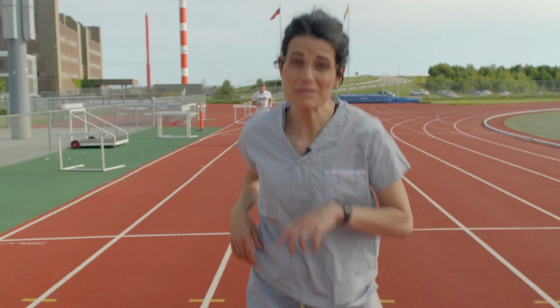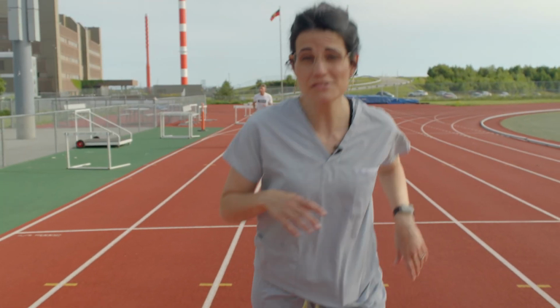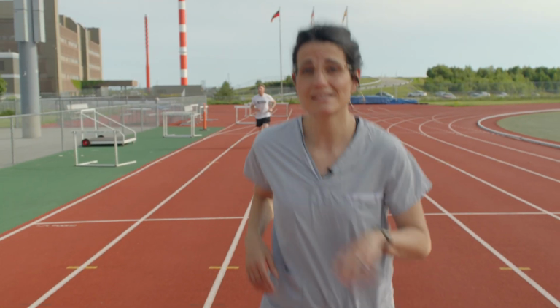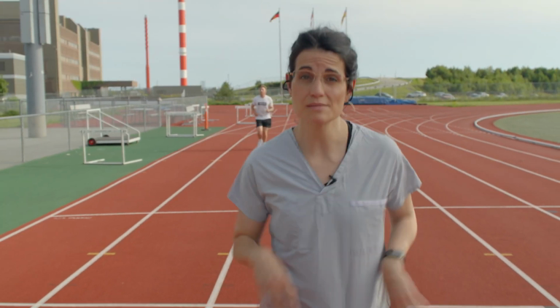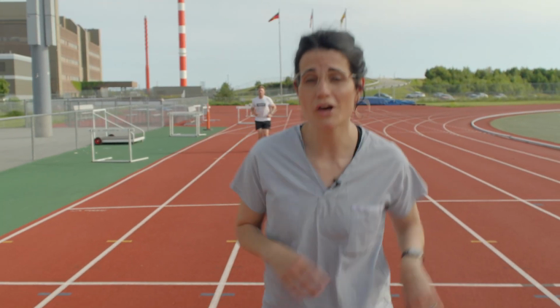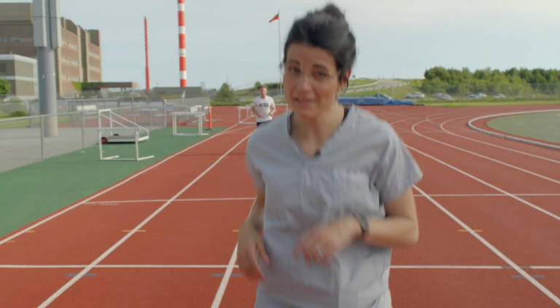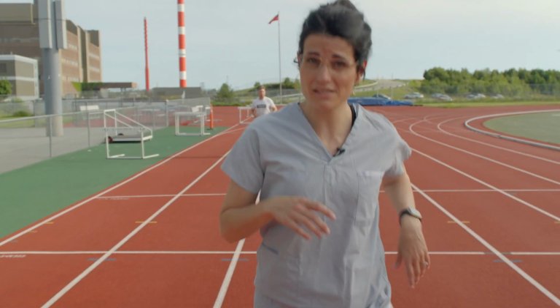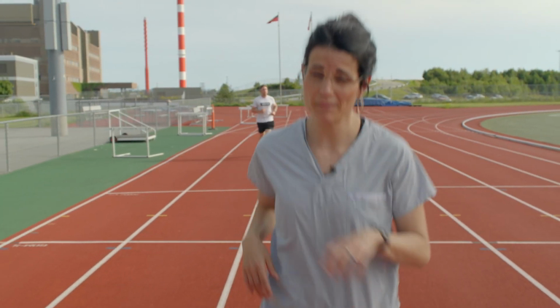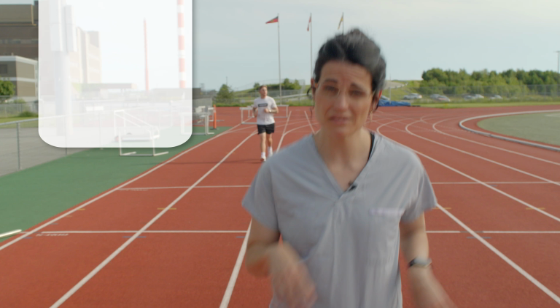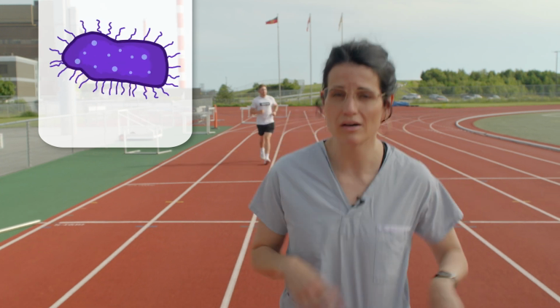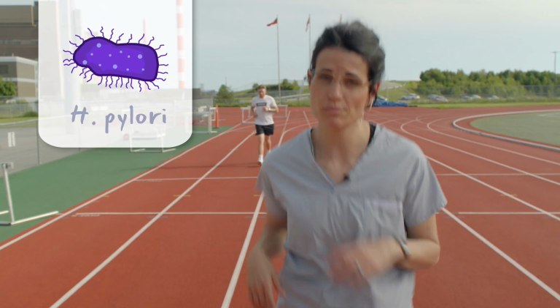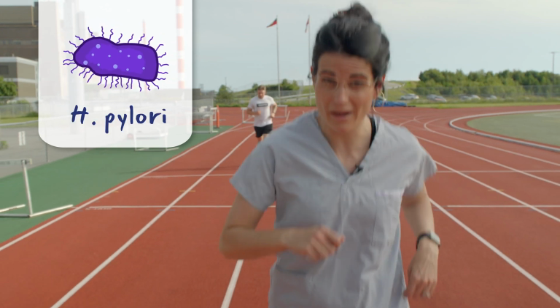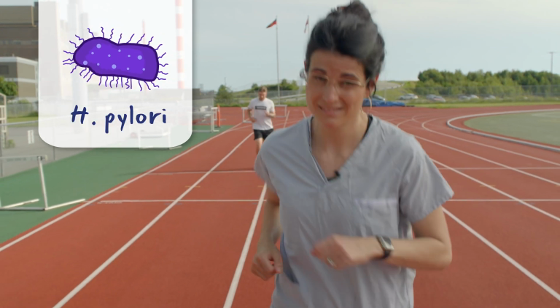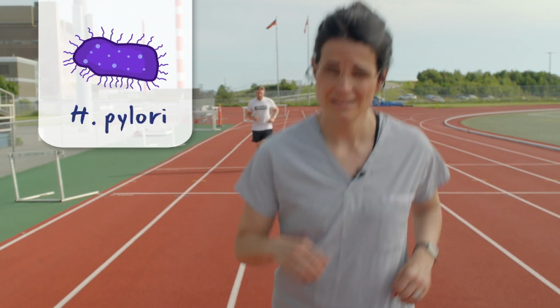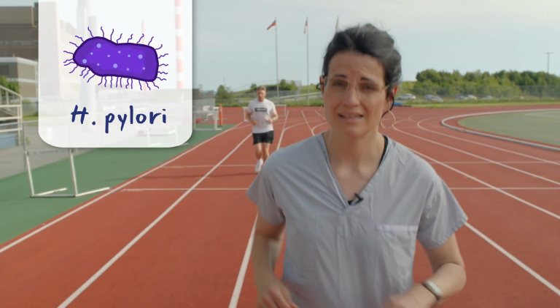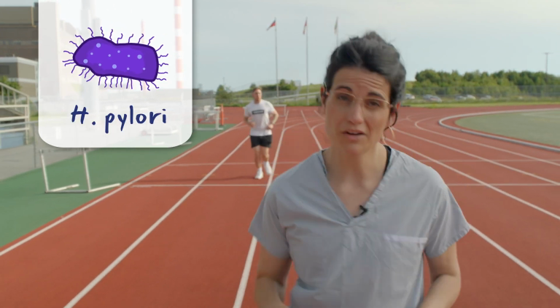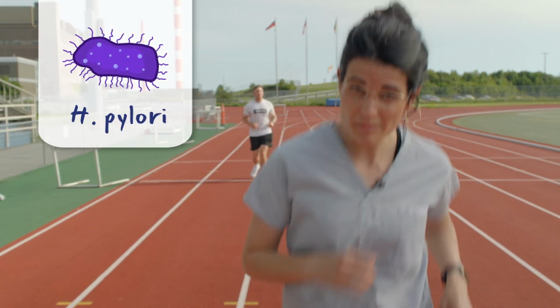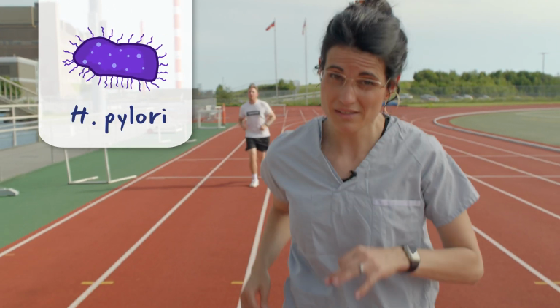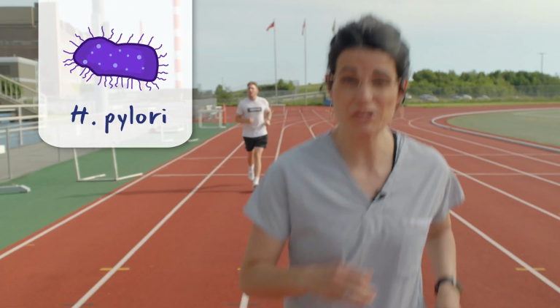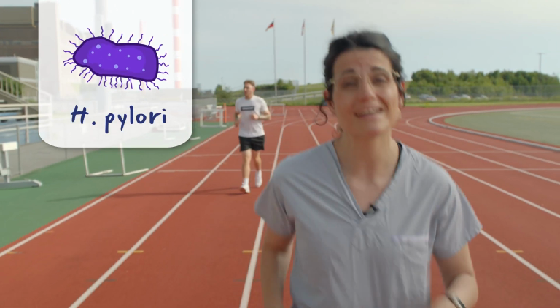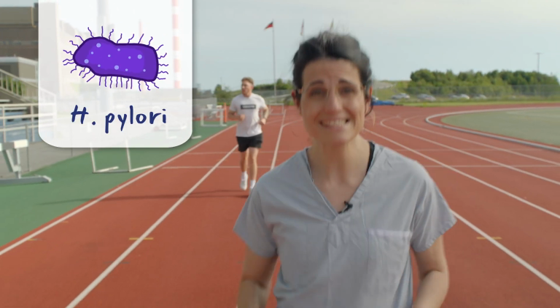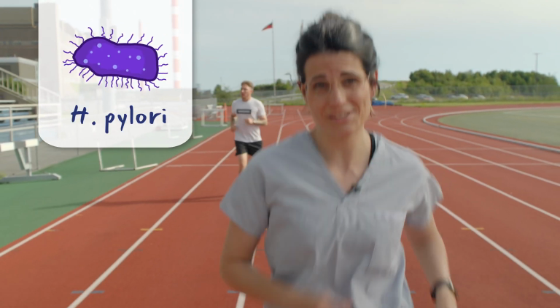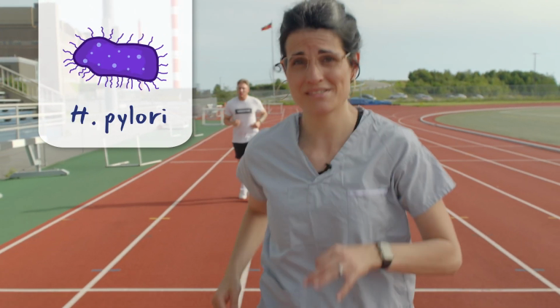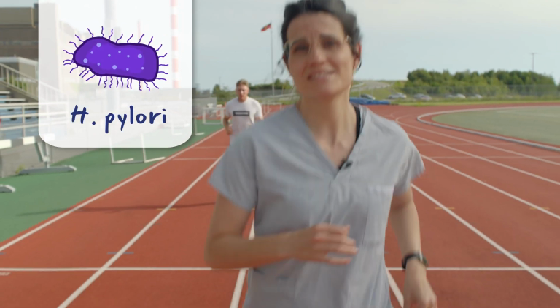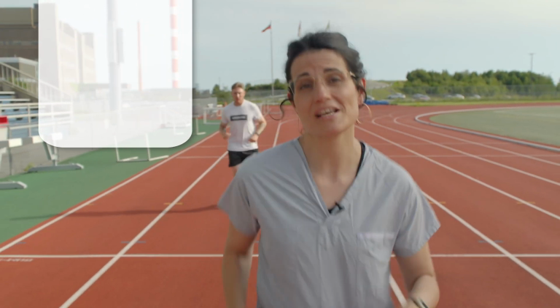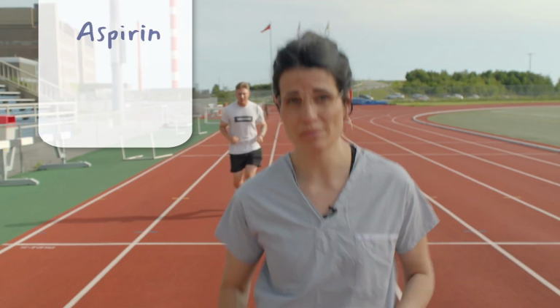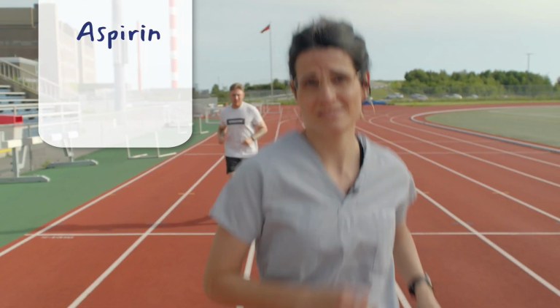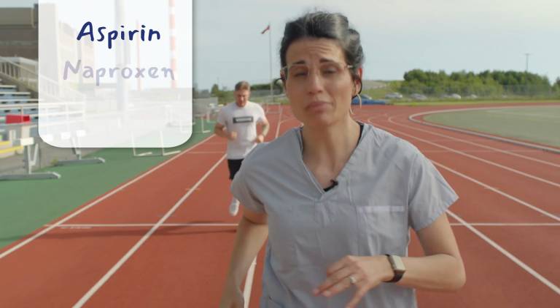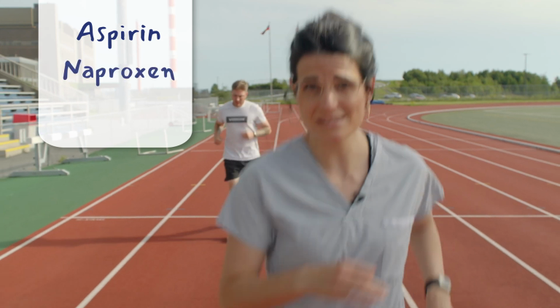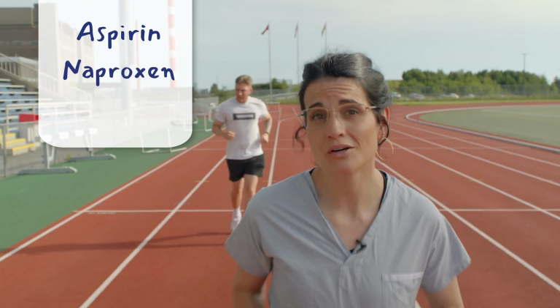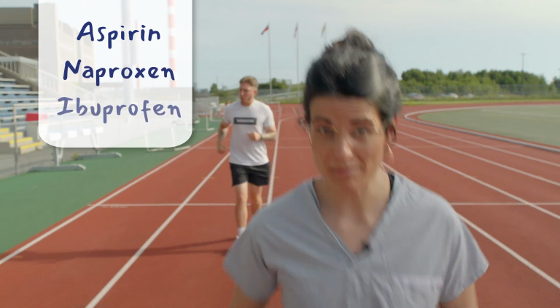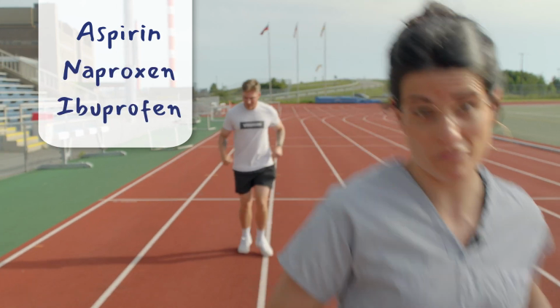Peptic ulcer disease is most commonly caused by bacteria called H. pylori. It can also be caused by chronic NSAIDs such as aspirin, naproxen, or ibuprofen.